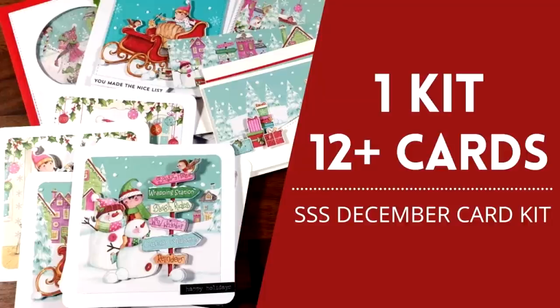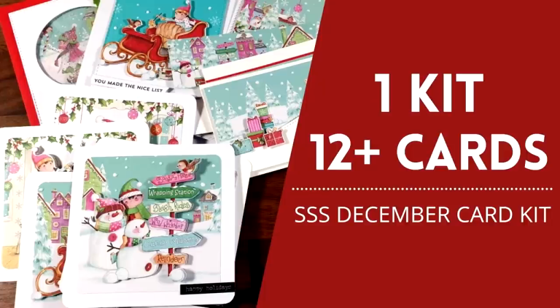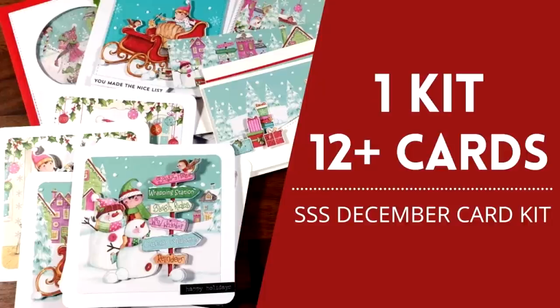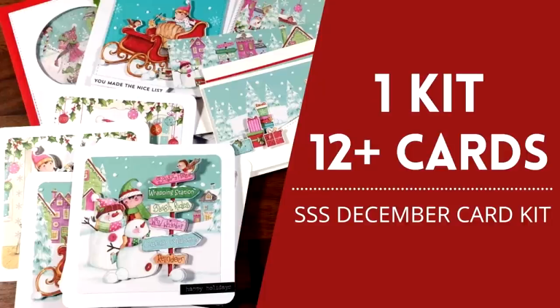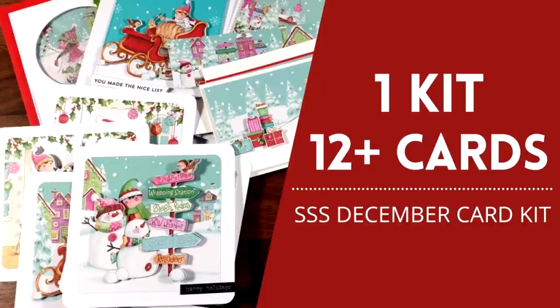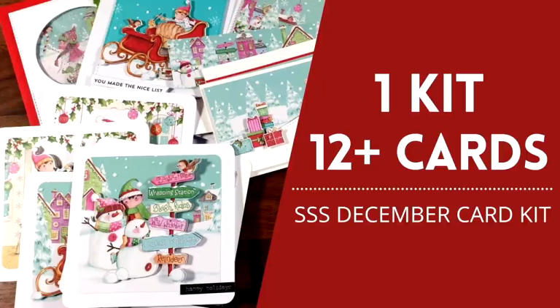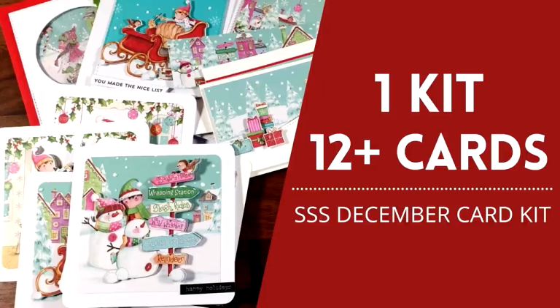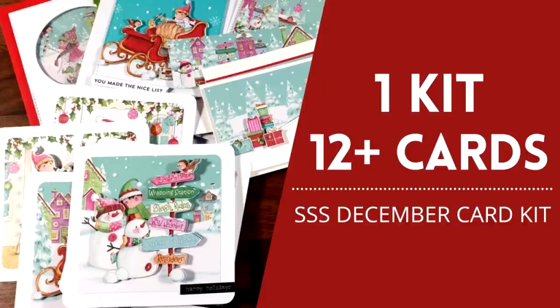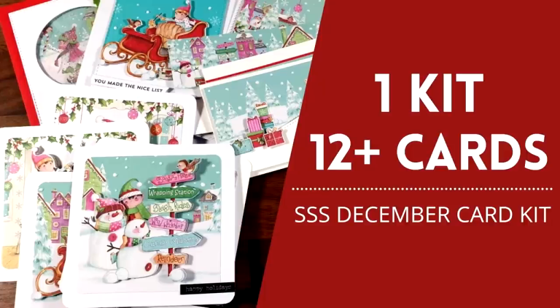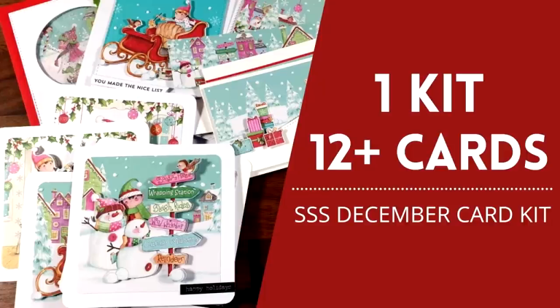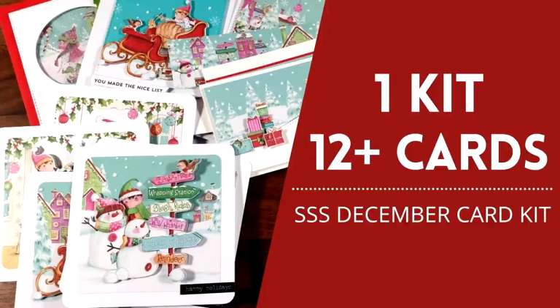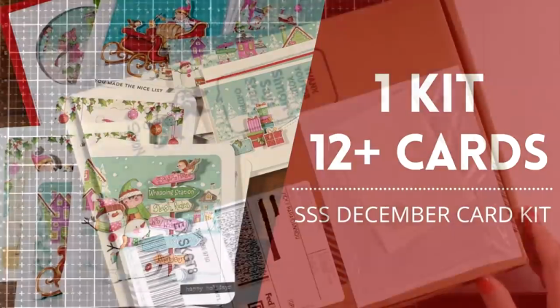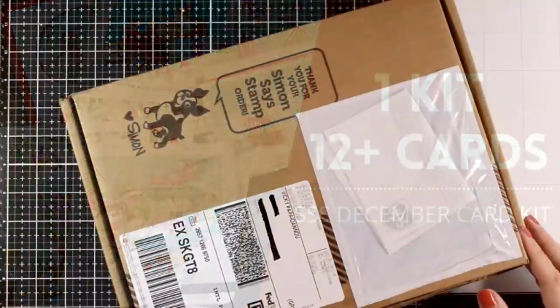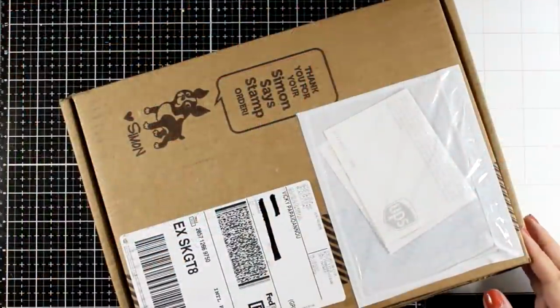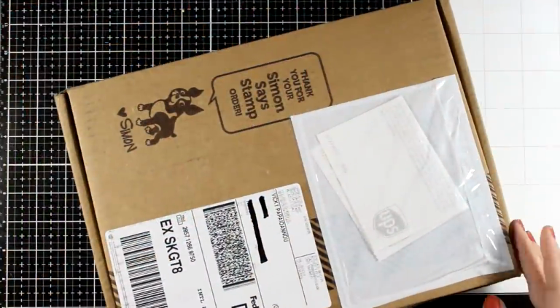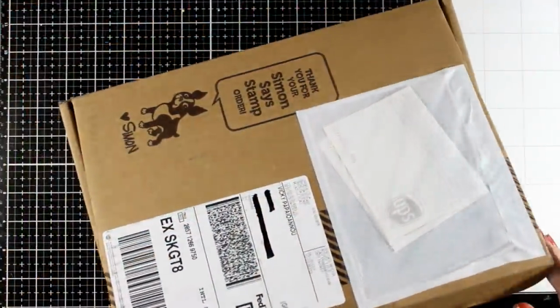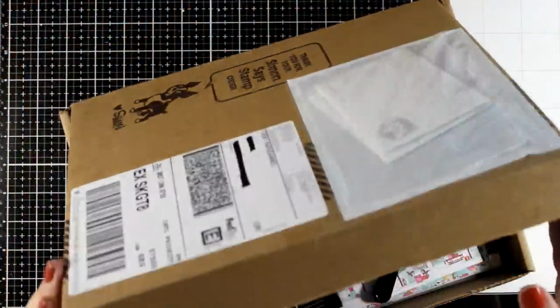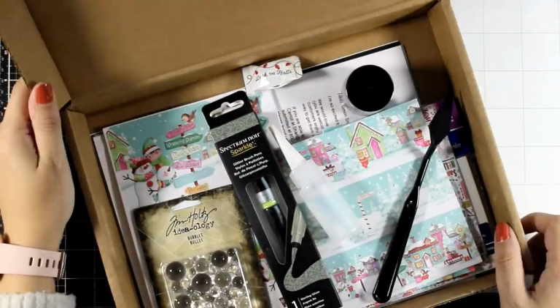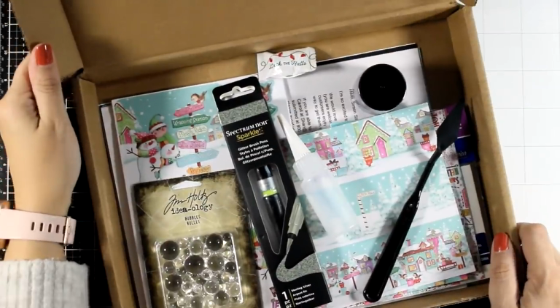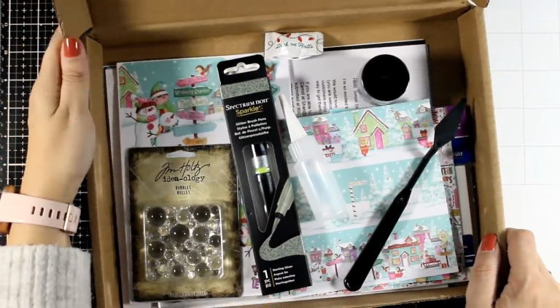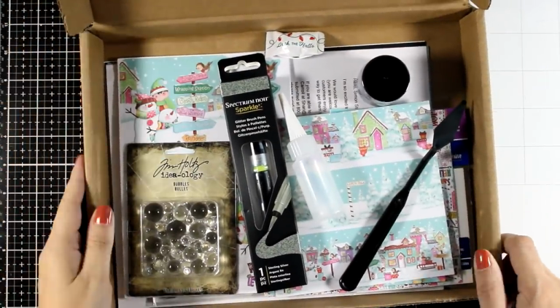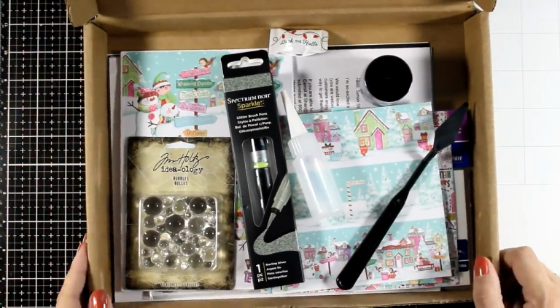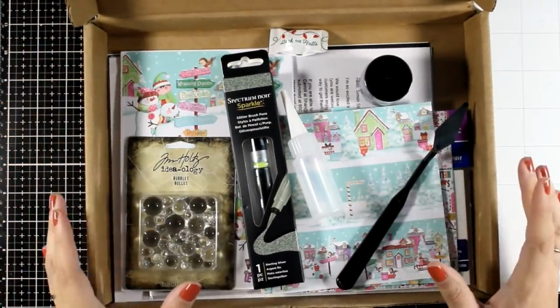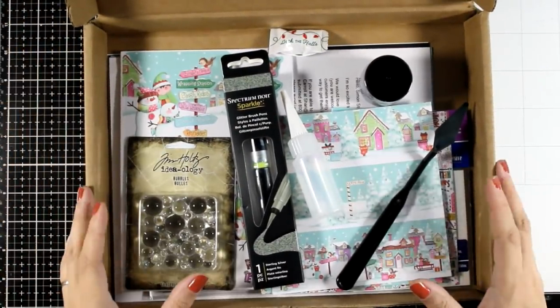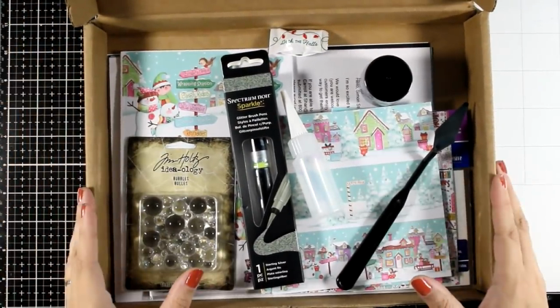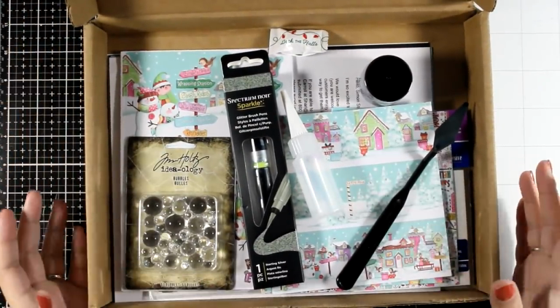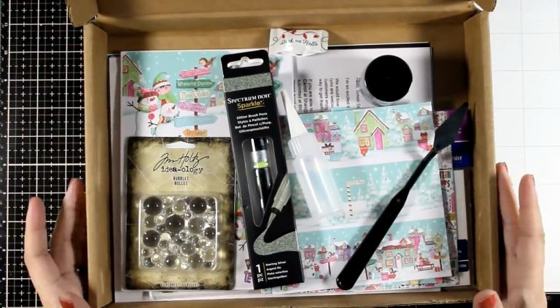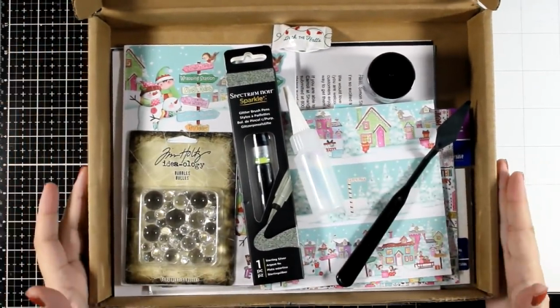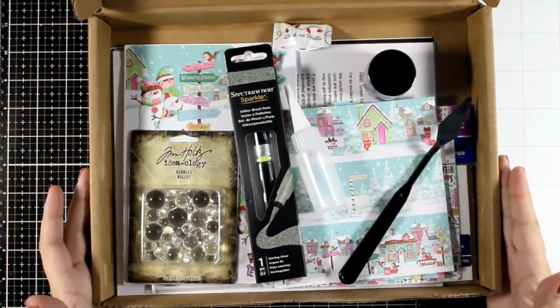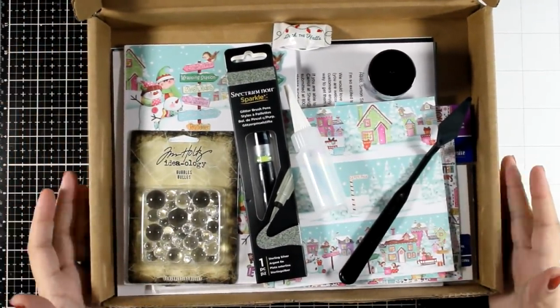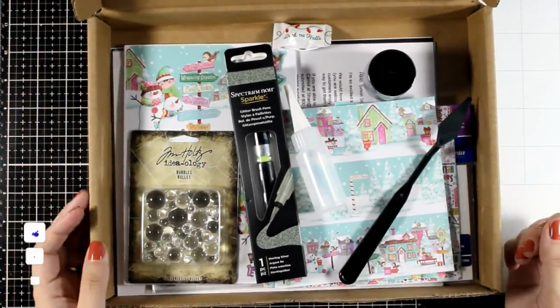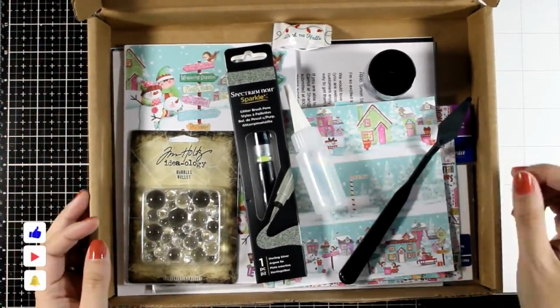Hi everyone, it's Vicky here and welcome back to another card making video where I share lots and lots of ideas on how you can use the December card kit by Simon Says Stamp.